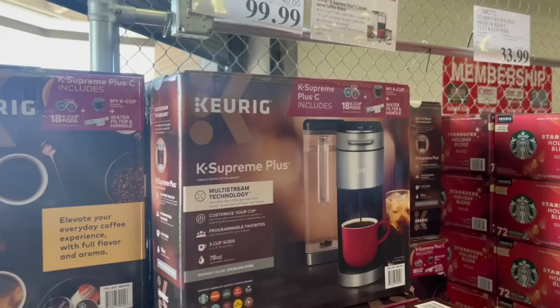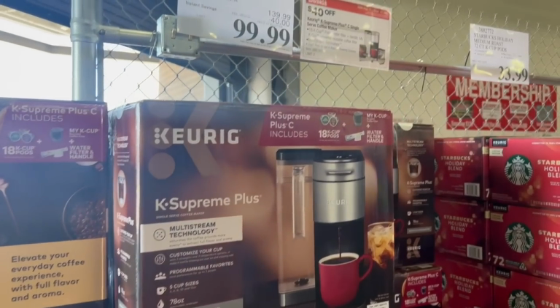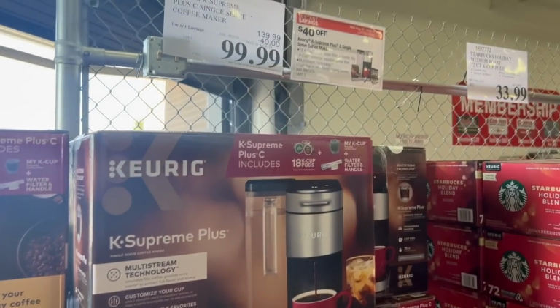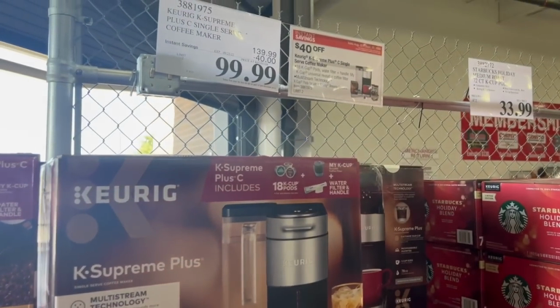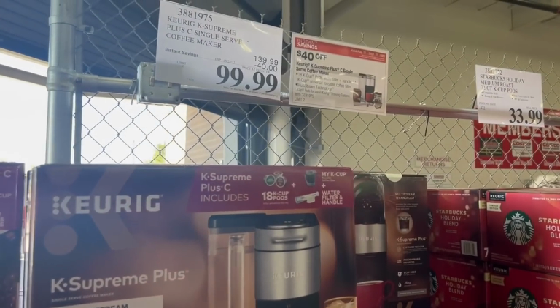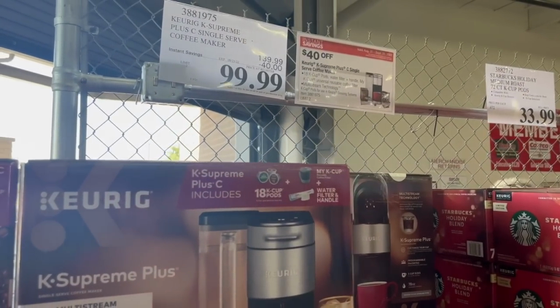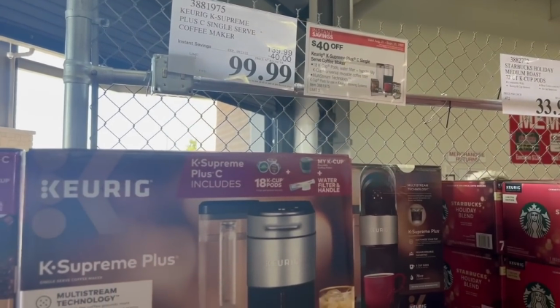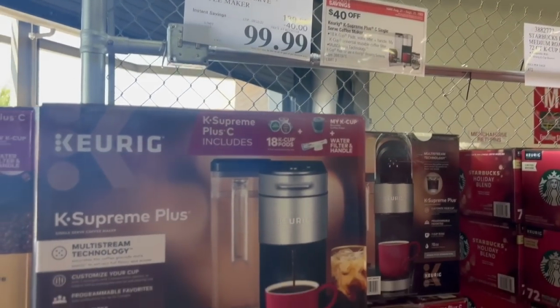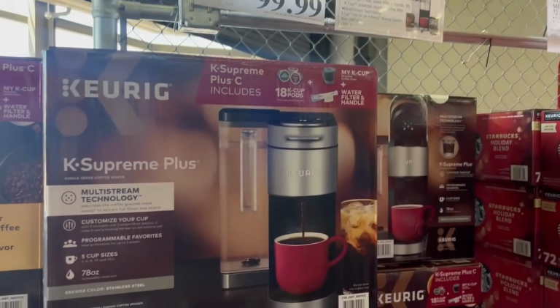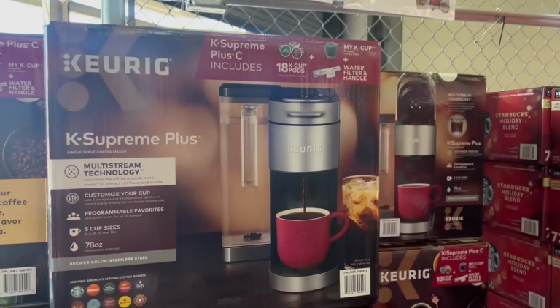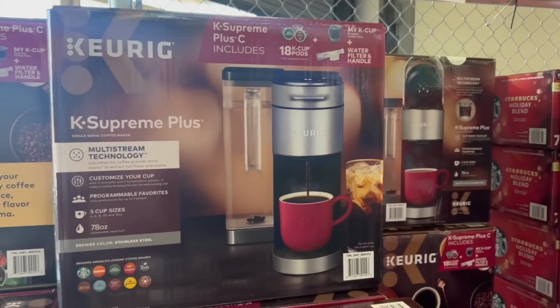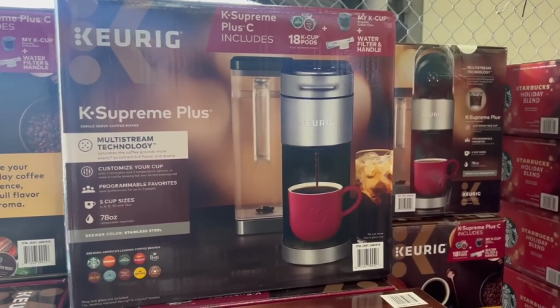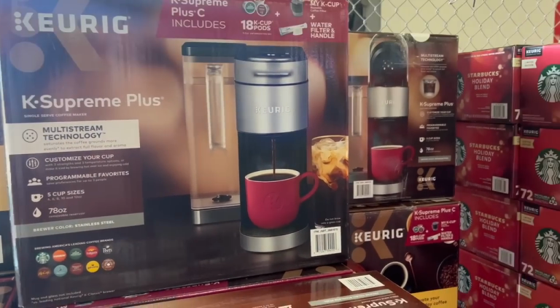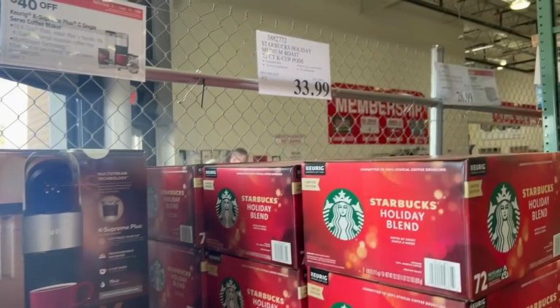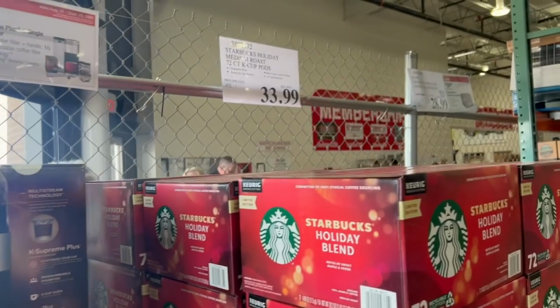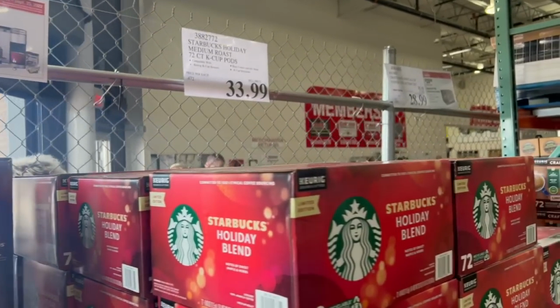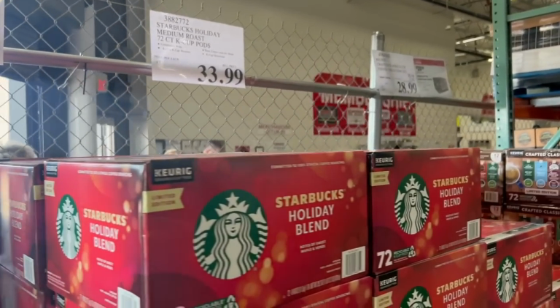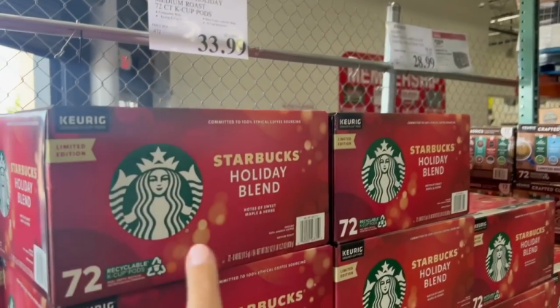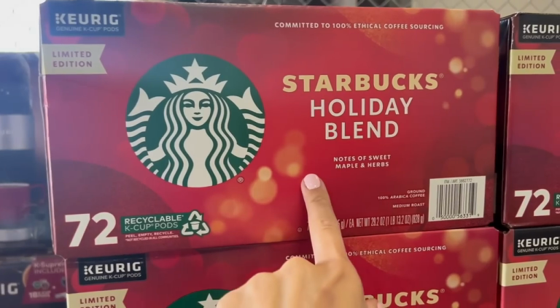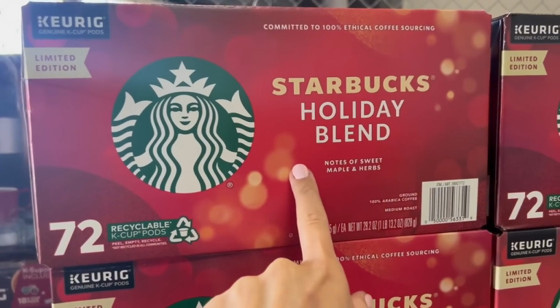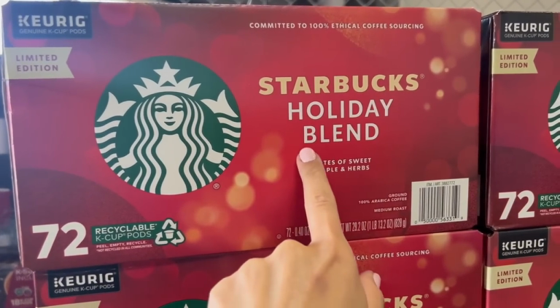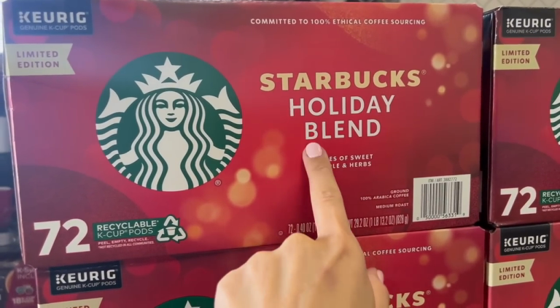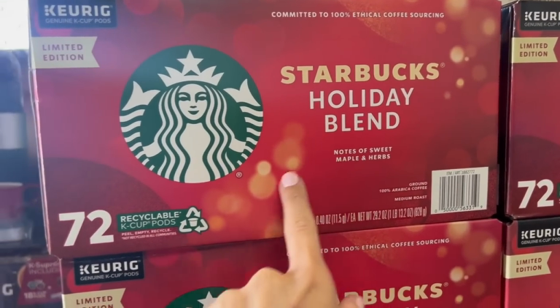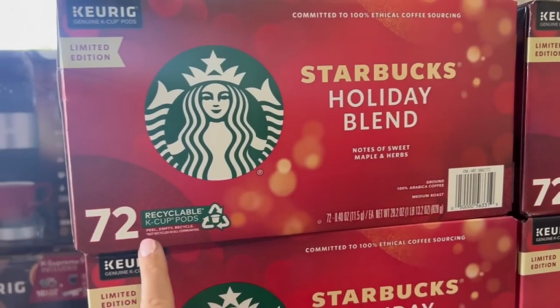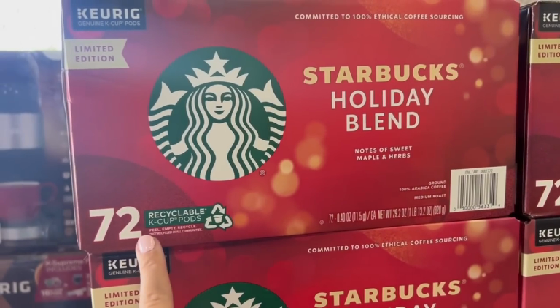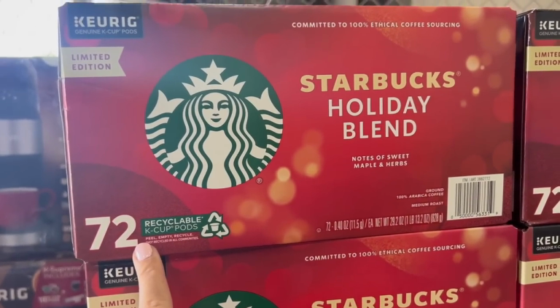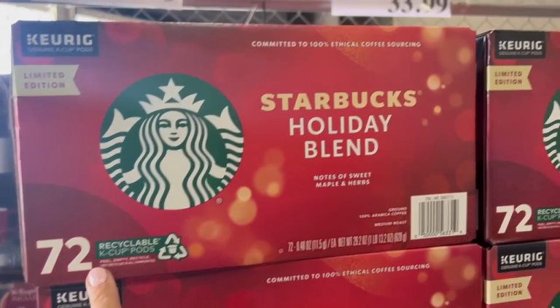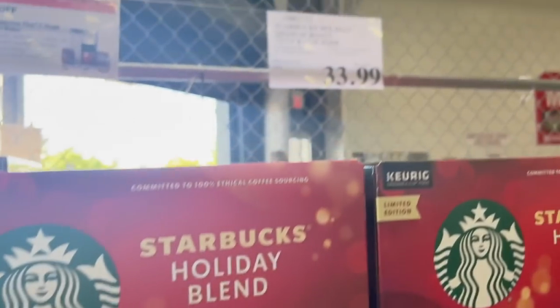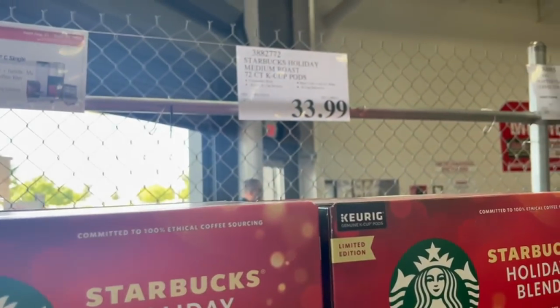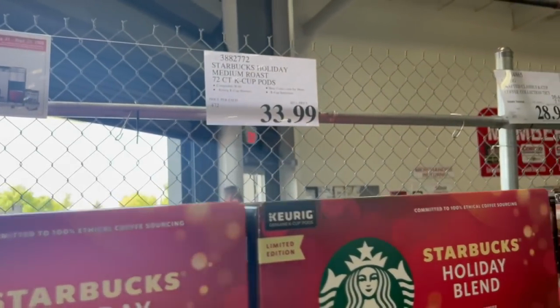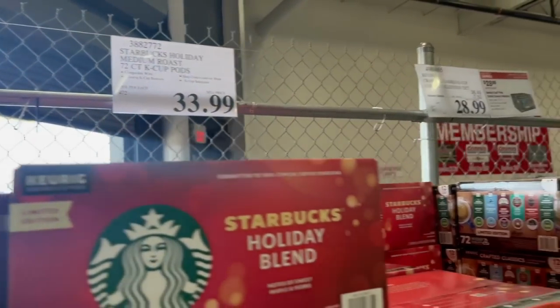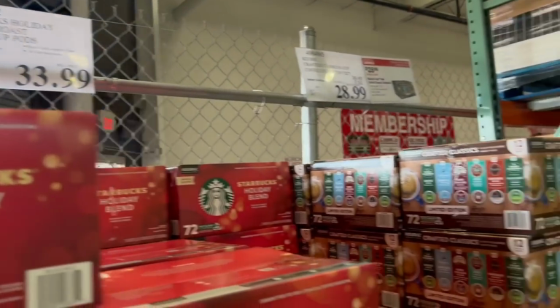Right when you walk in, there is $40 off this Keurig coffee maker along with a variety of coffees. They already have the Starbucks holiday blend Keurig K-Cups — $72 for $34.